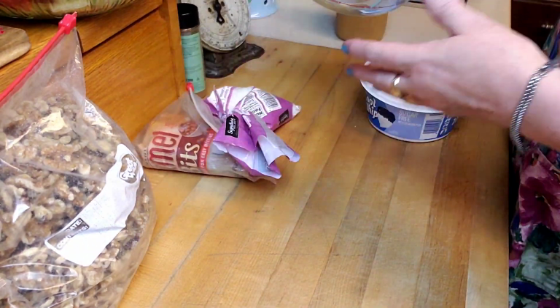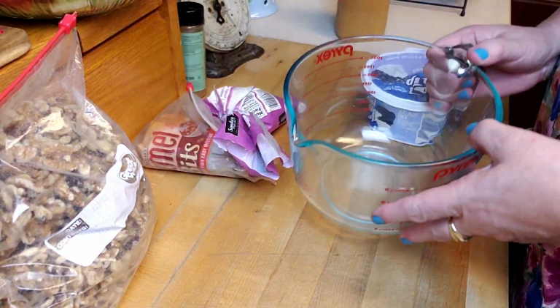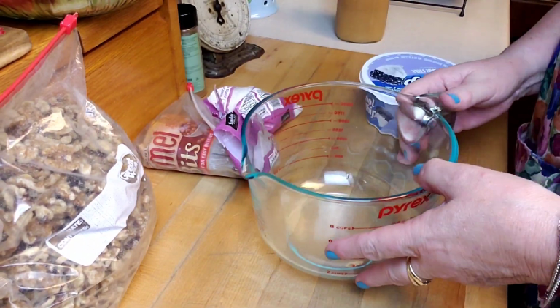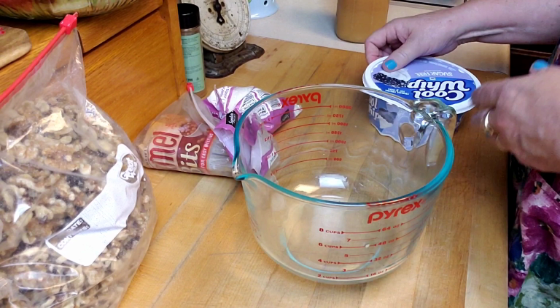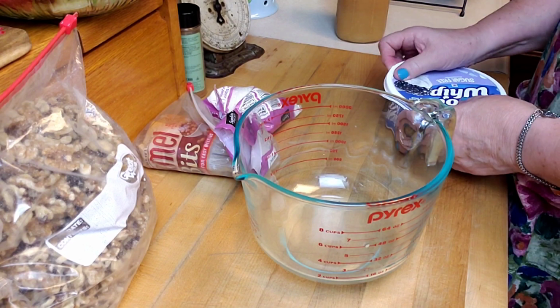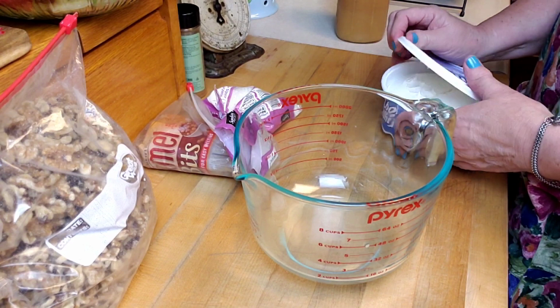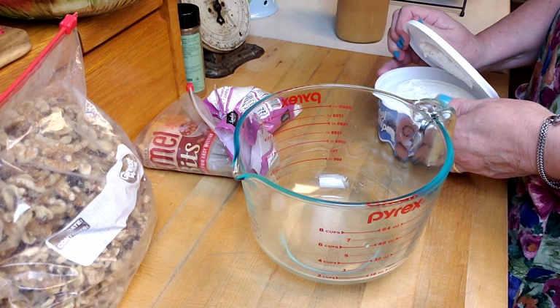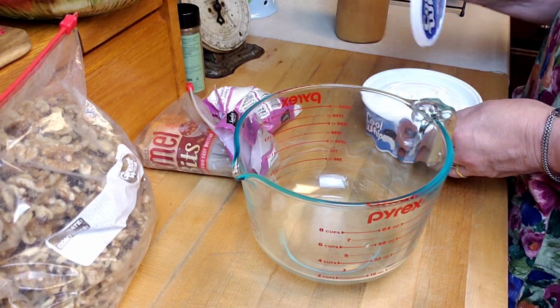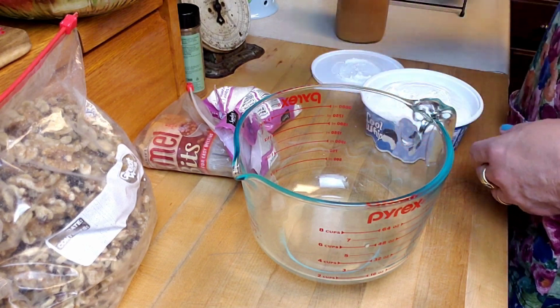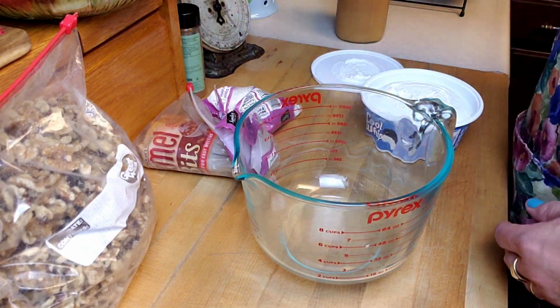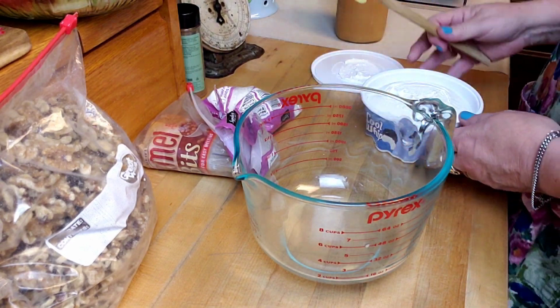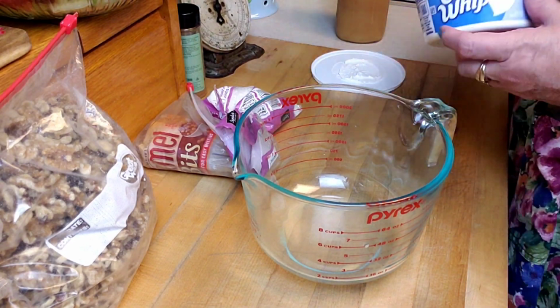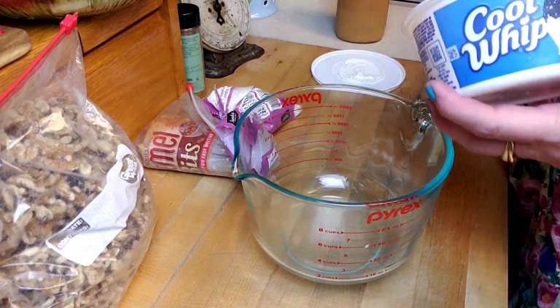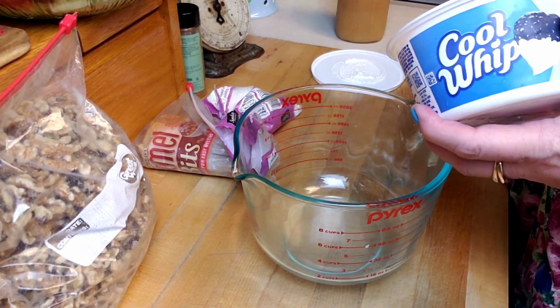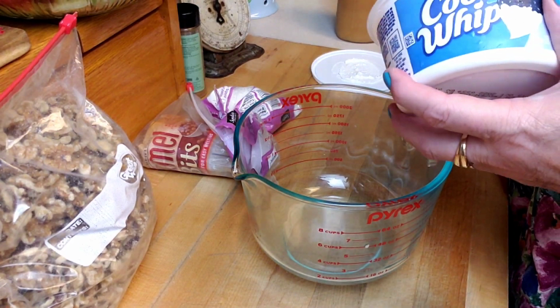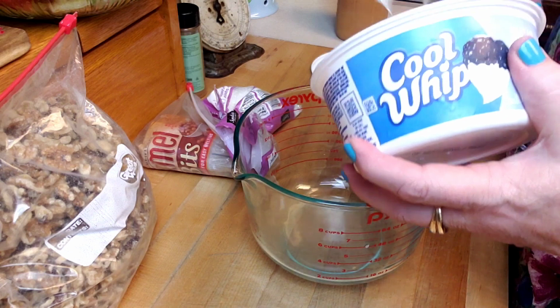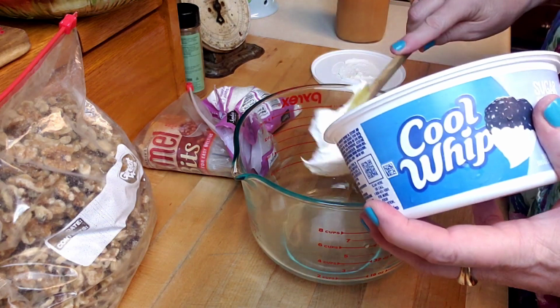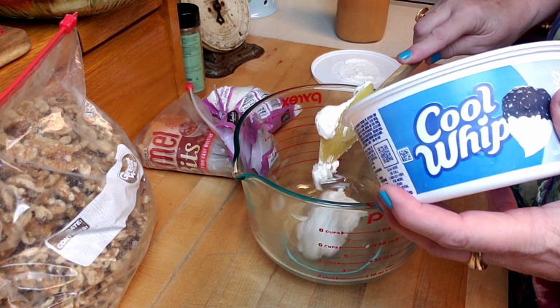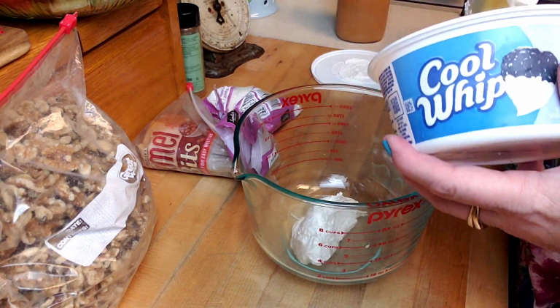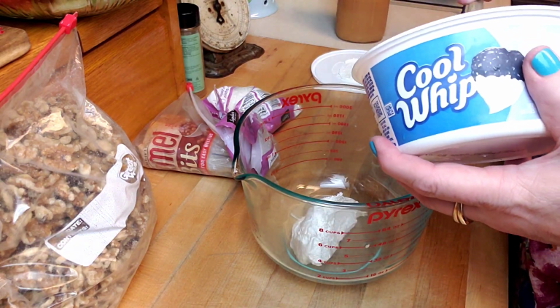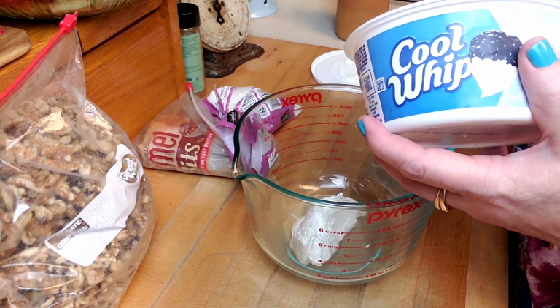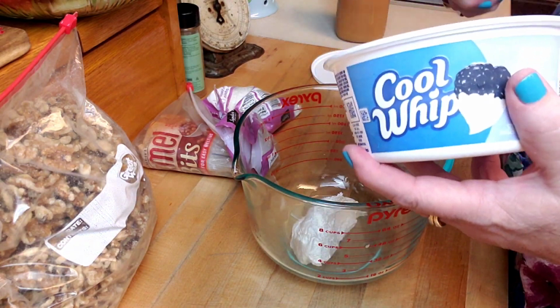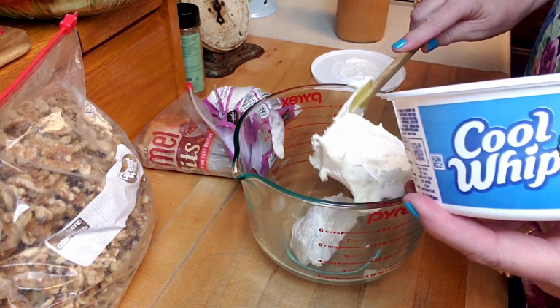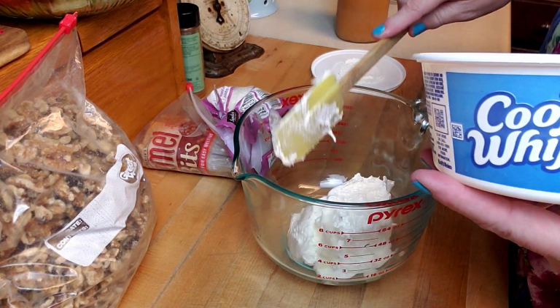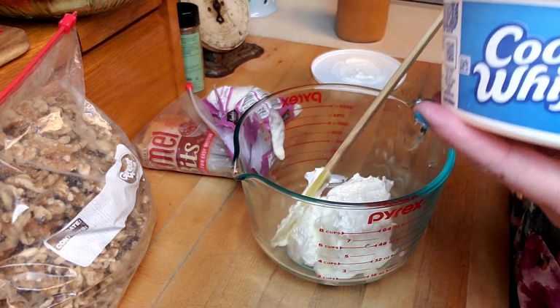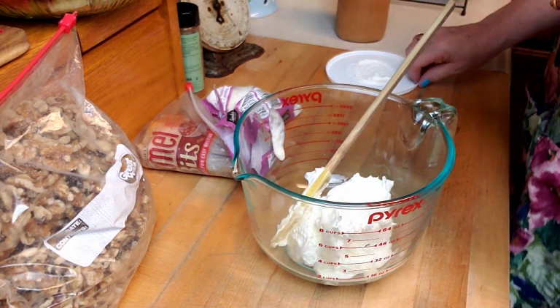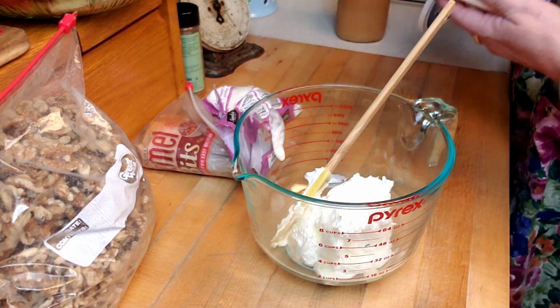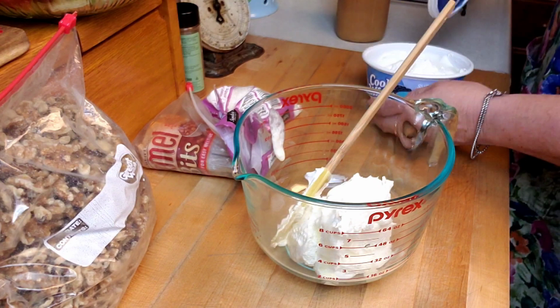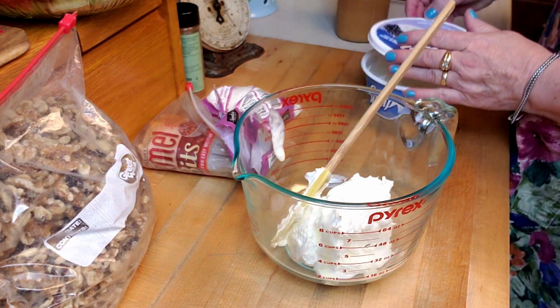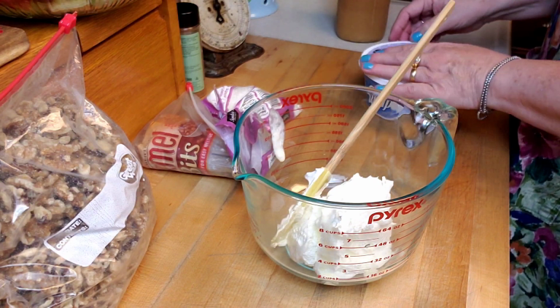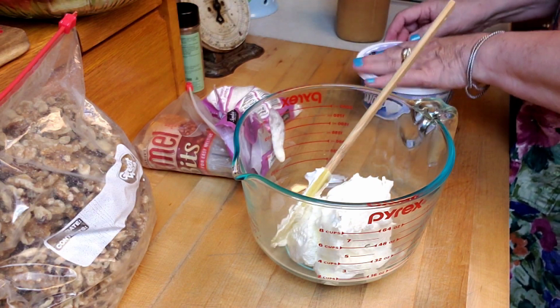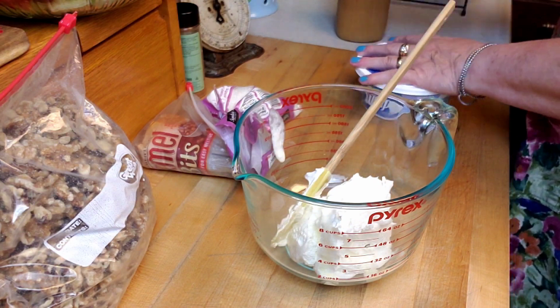I just got my big bowl and I'm going to put some cool whip in there first.